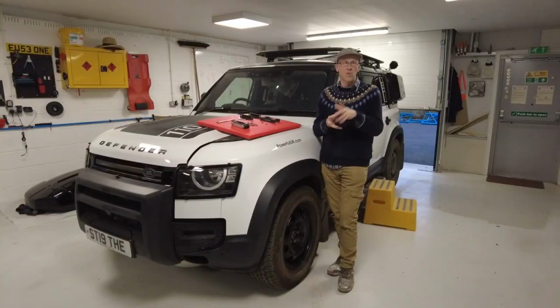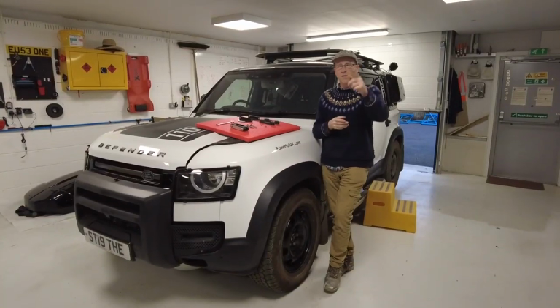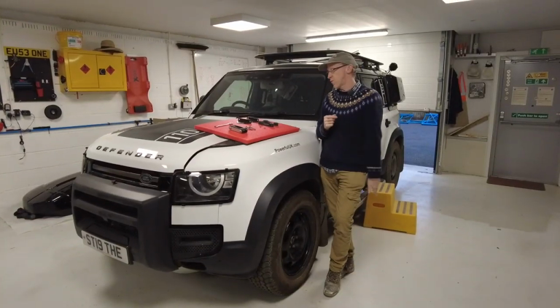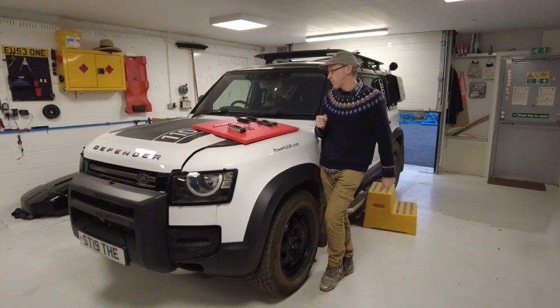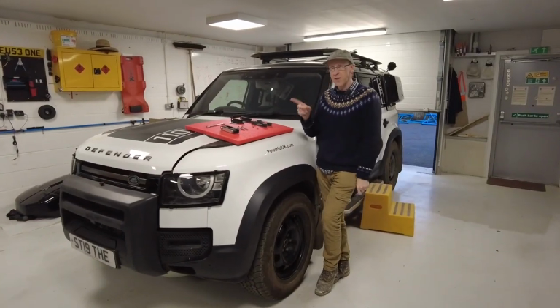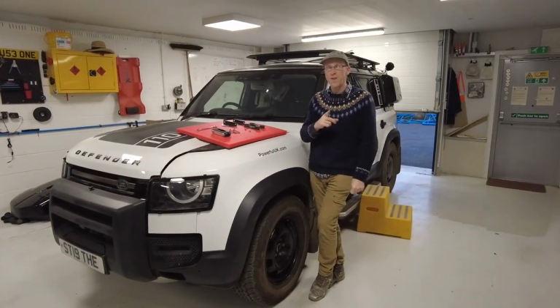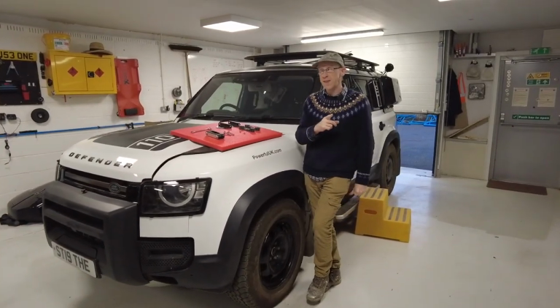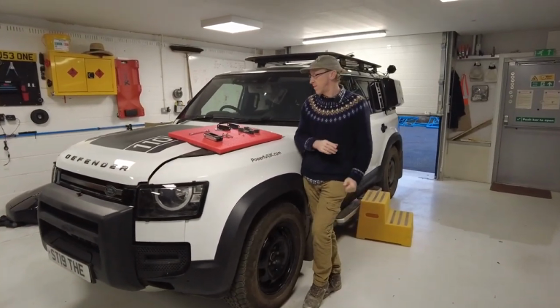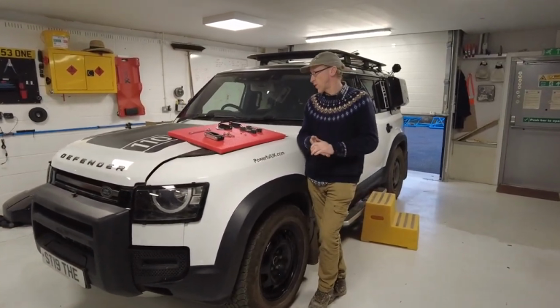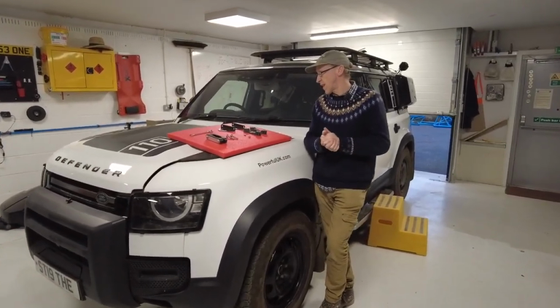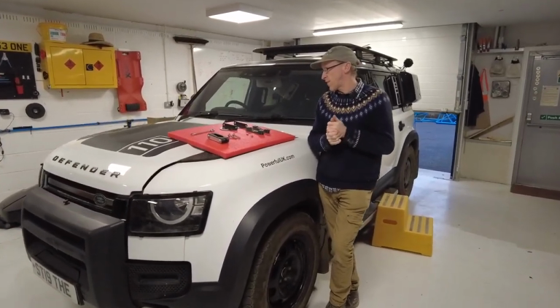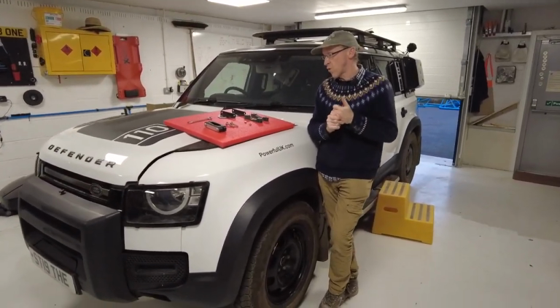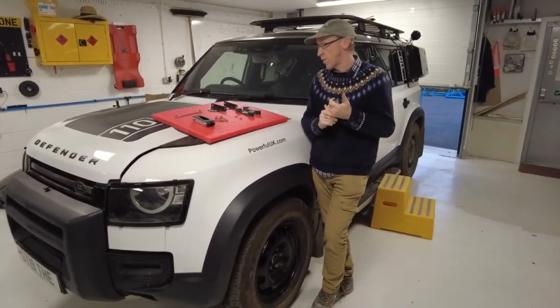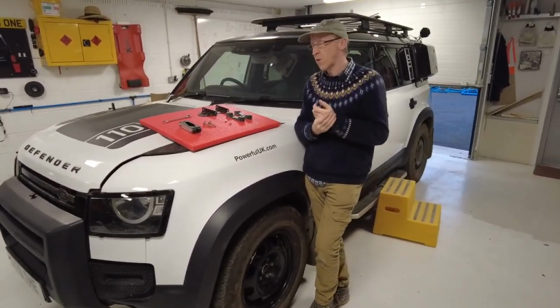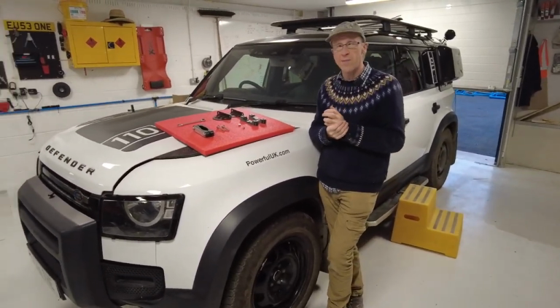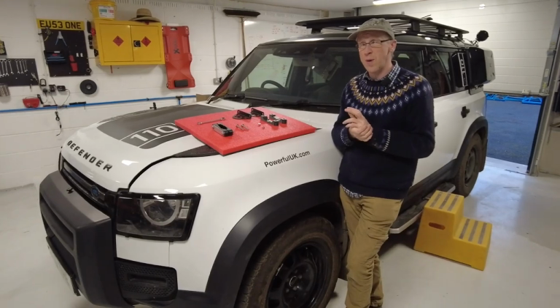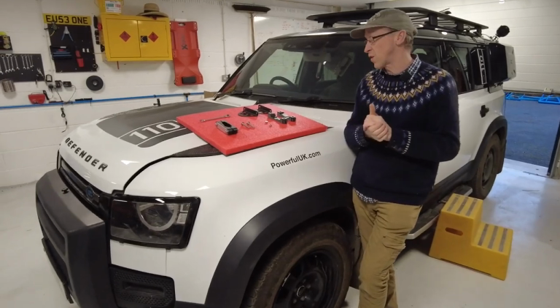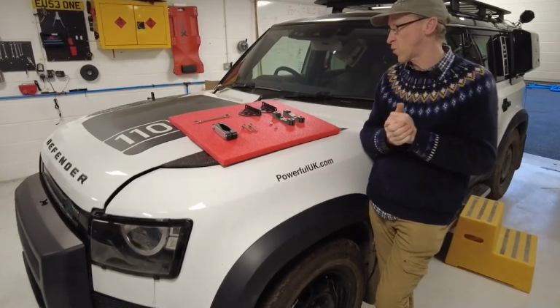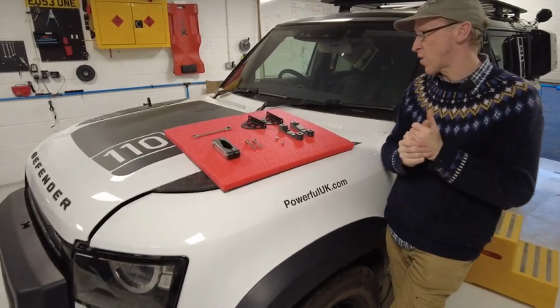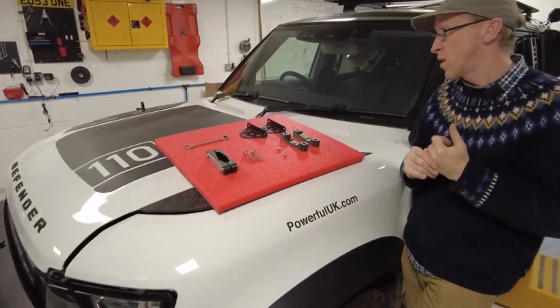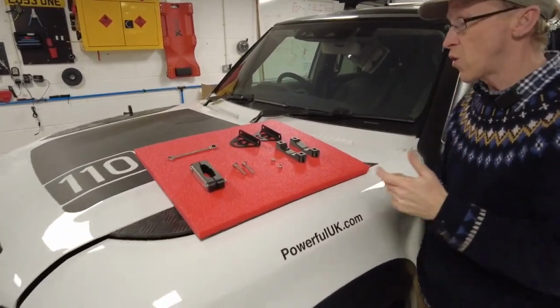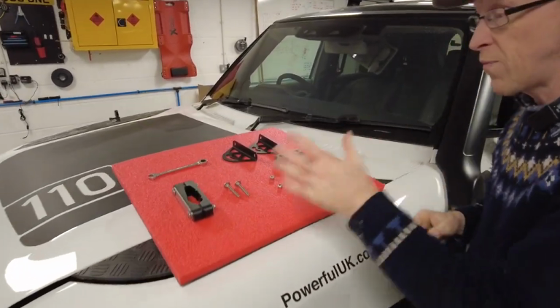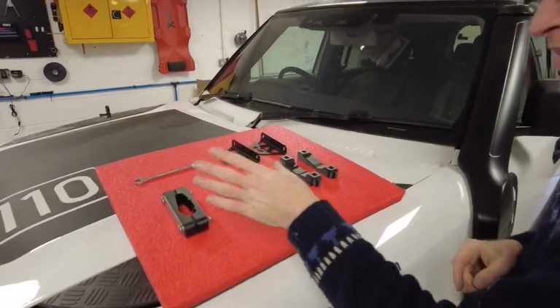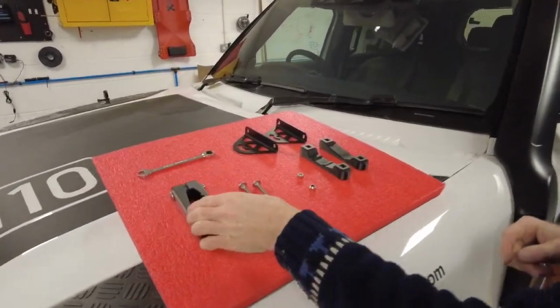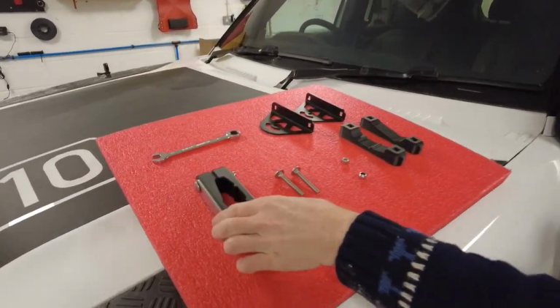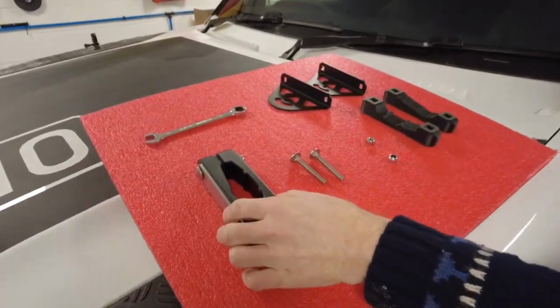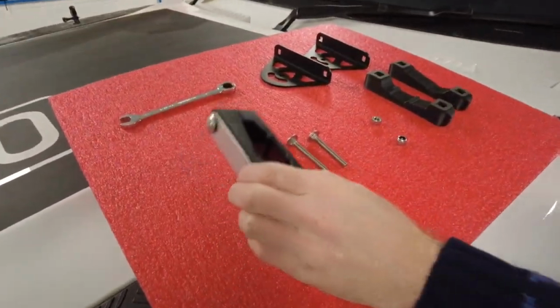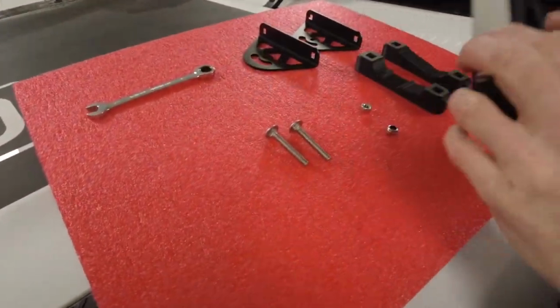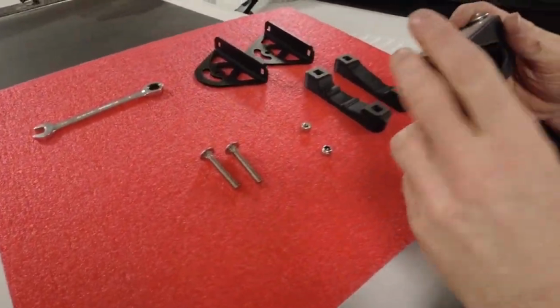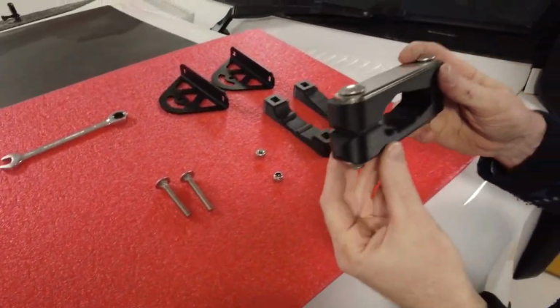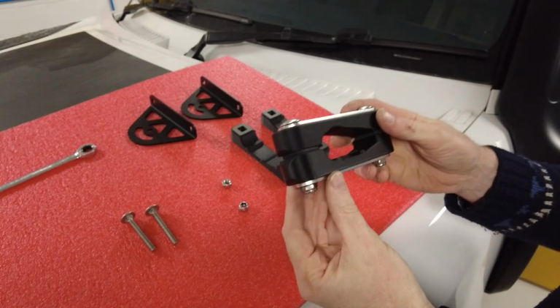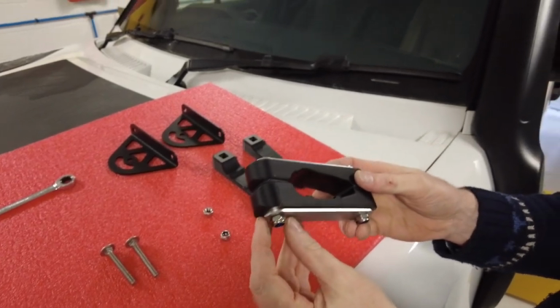Right, roof clamp series — we featured these in the vlog the other day, we've now got them and we will get them on the website for sale. We've been selling the roof clamp blocks for a while.